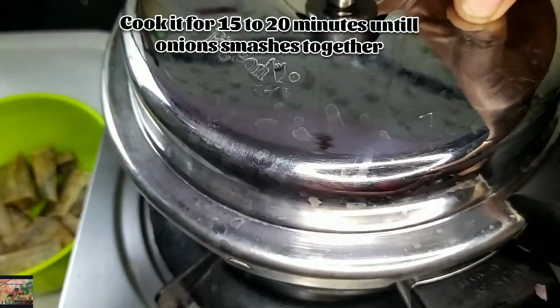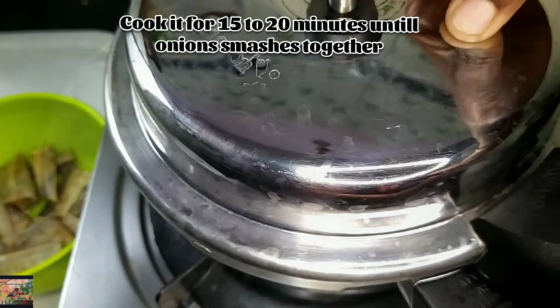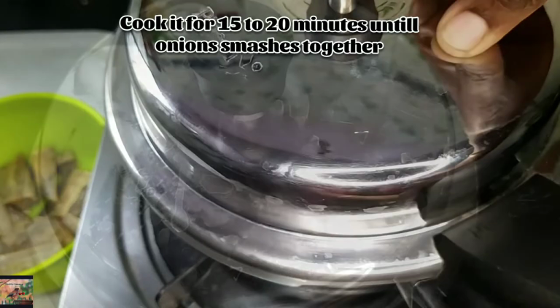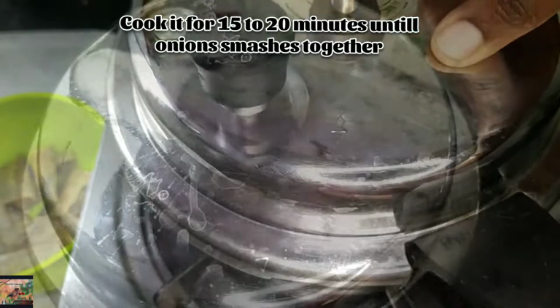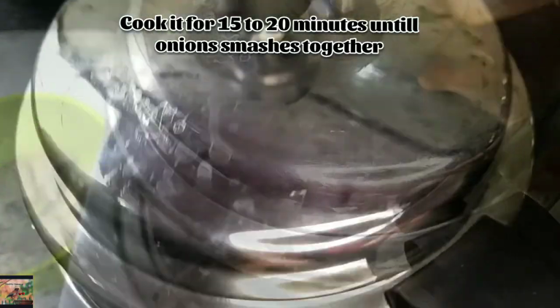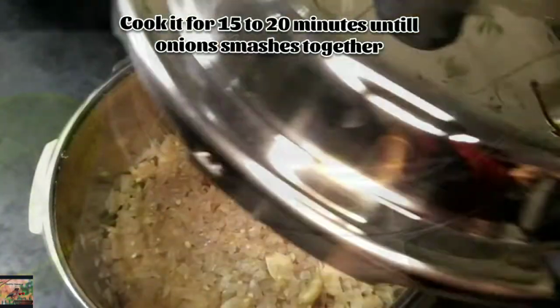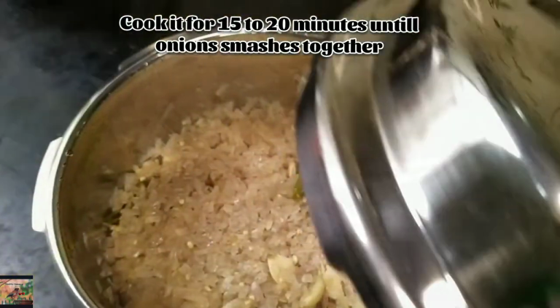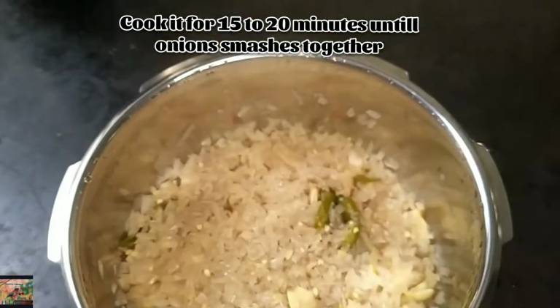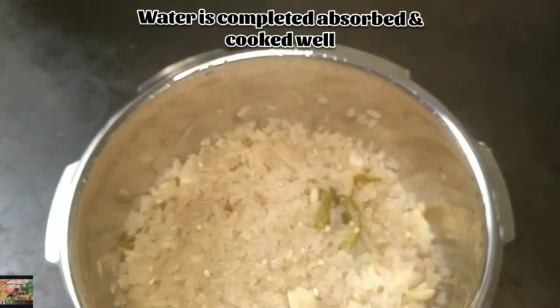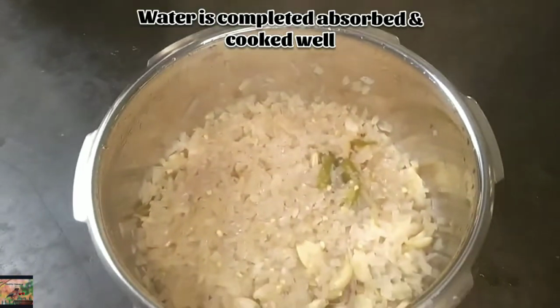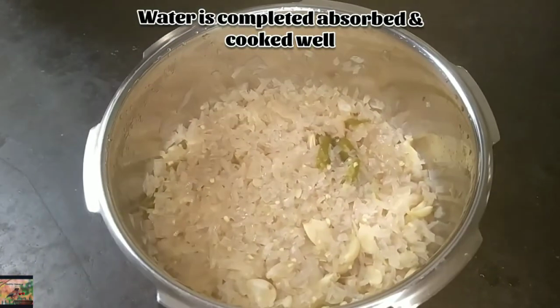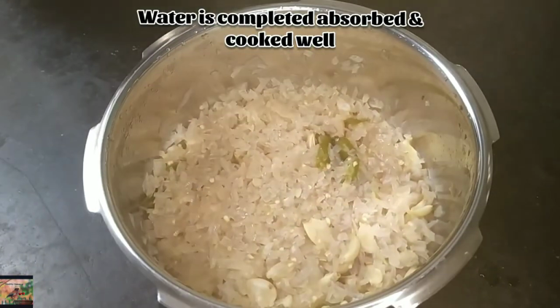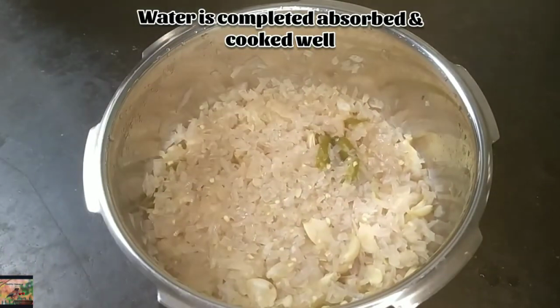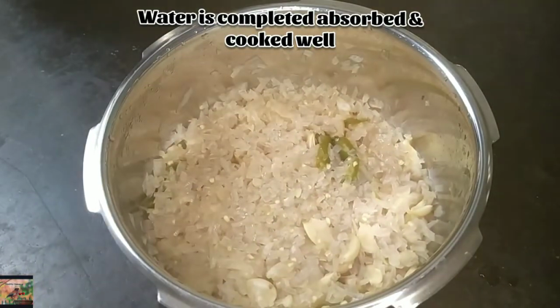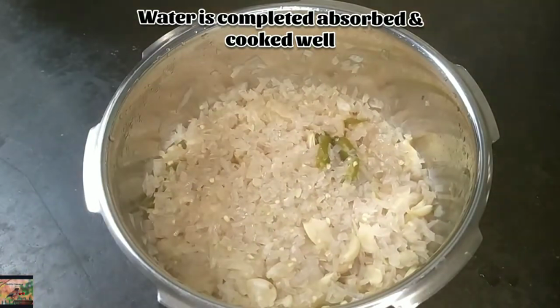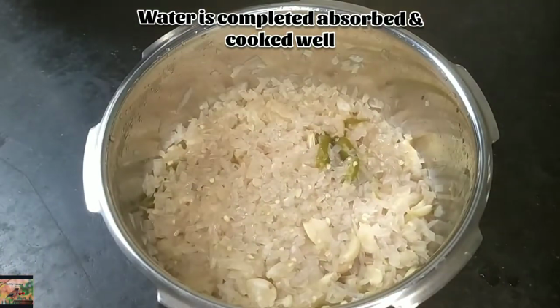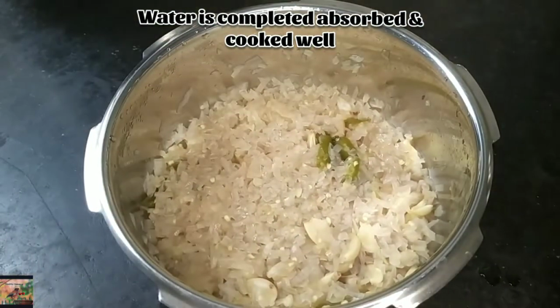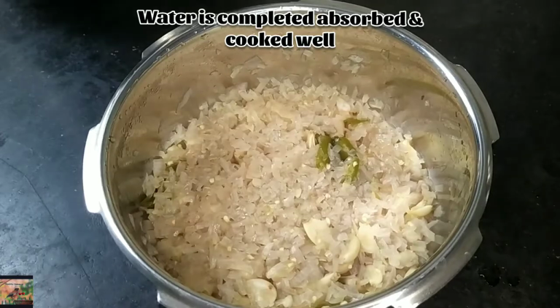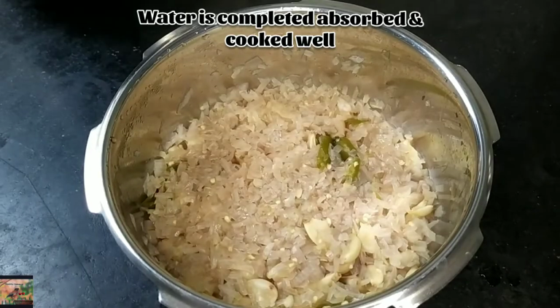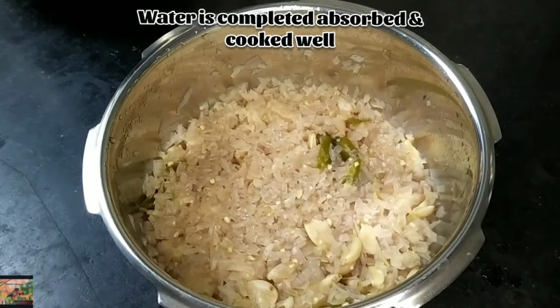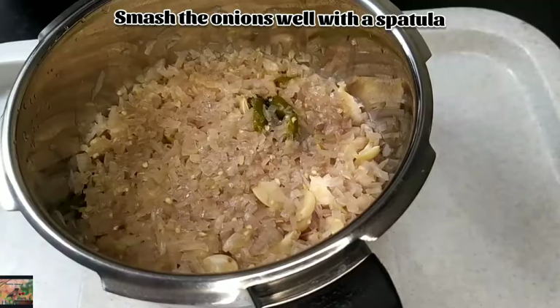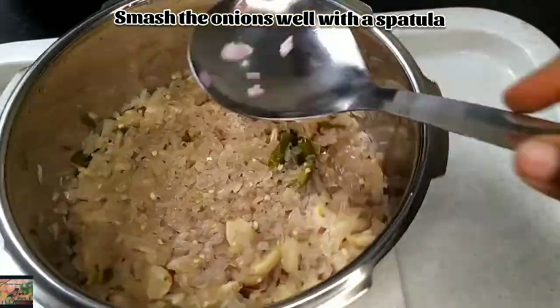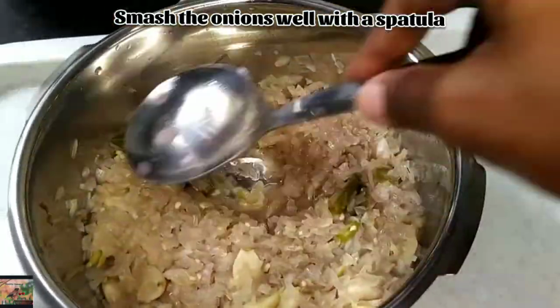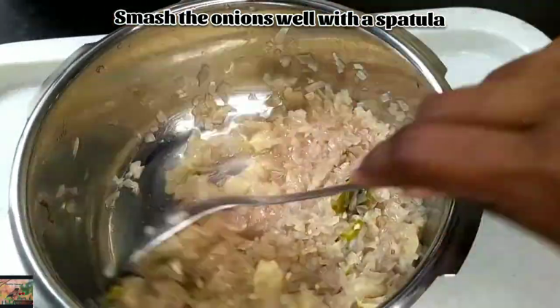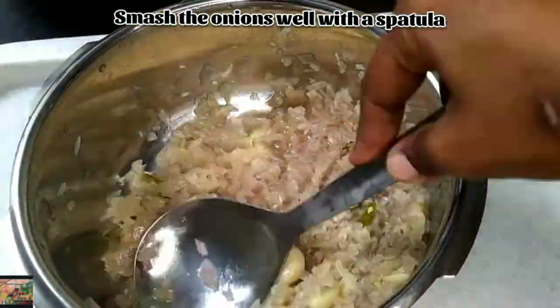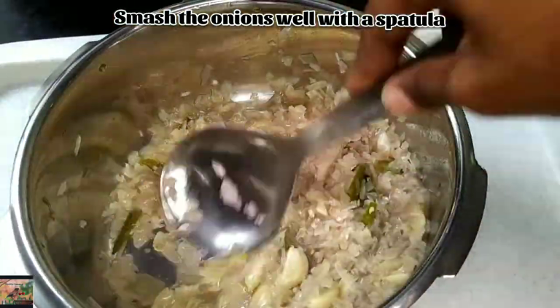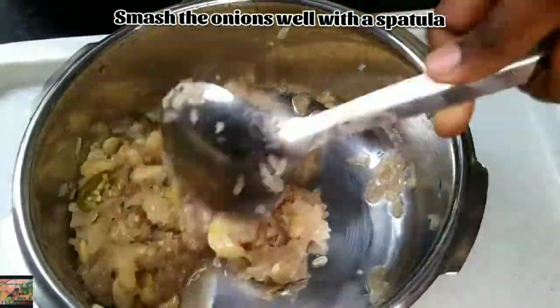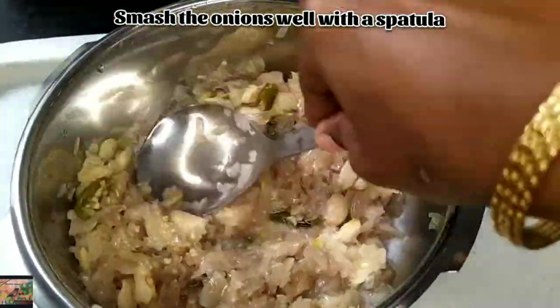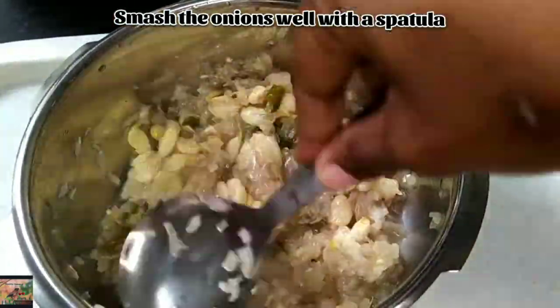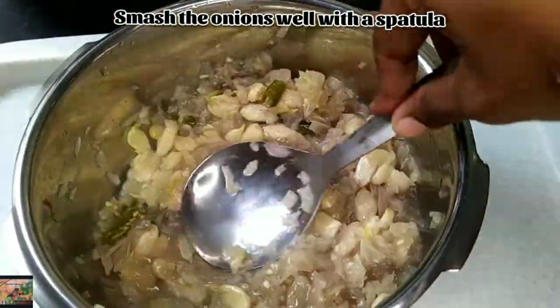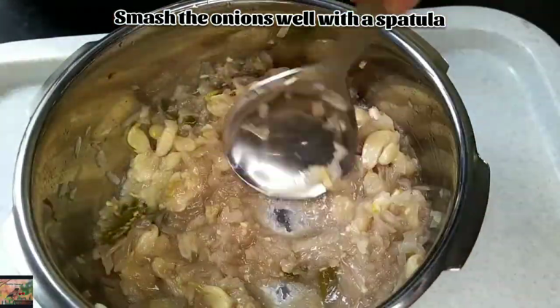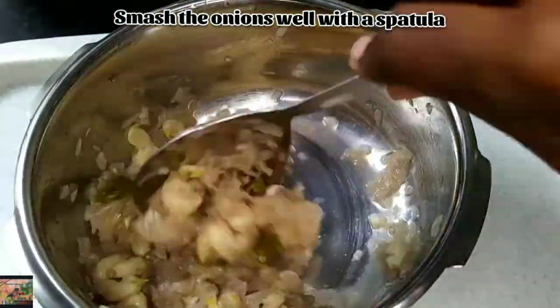Now the onions have absorbed all the water and cooked very well. Smash the onions with a spatula until the onions and garlic are blended well together.